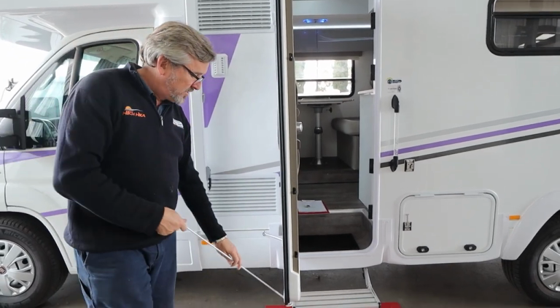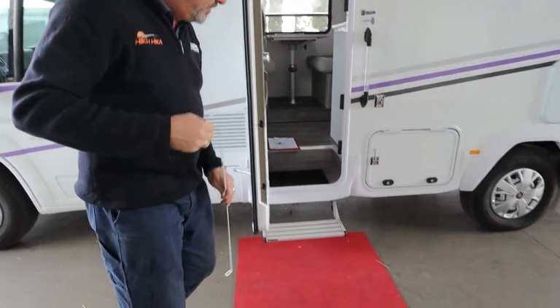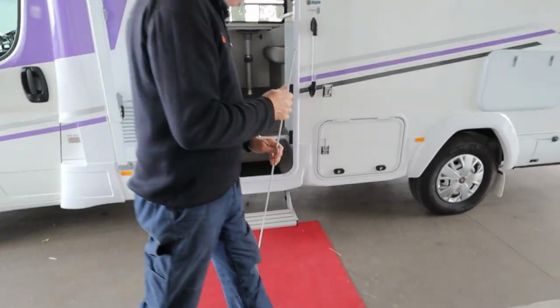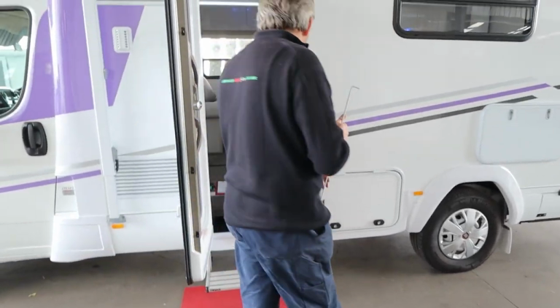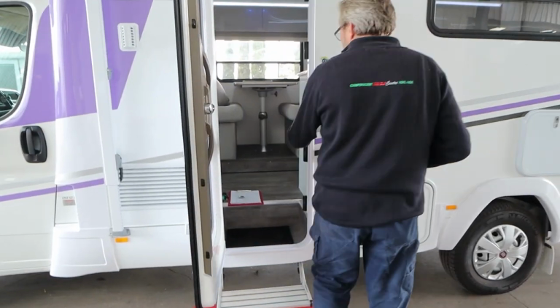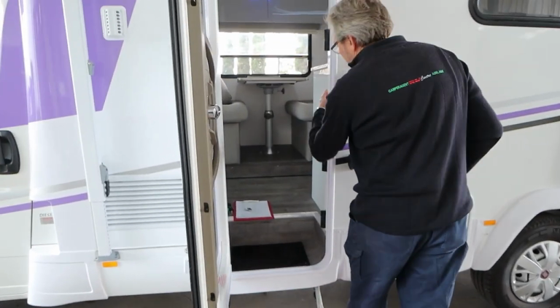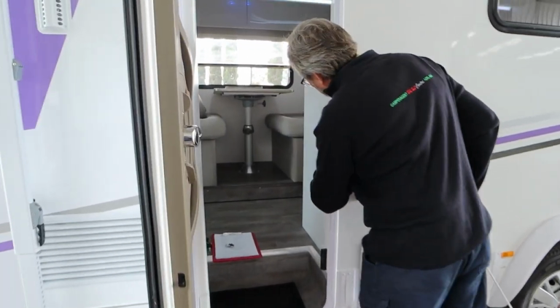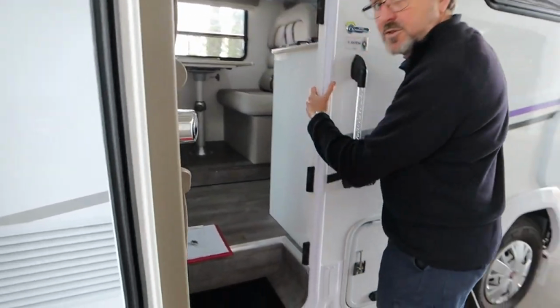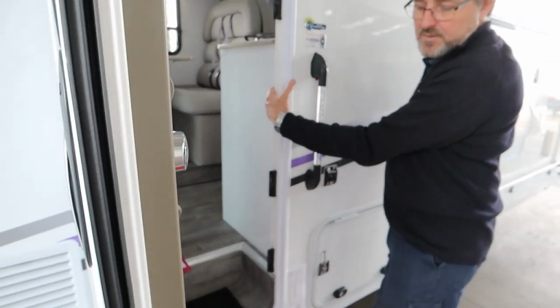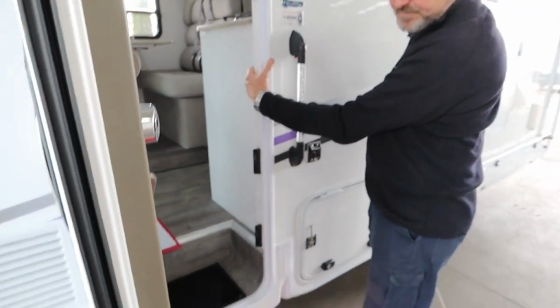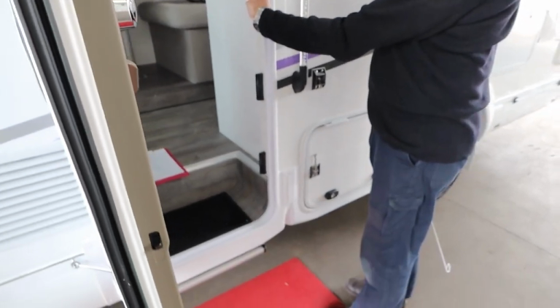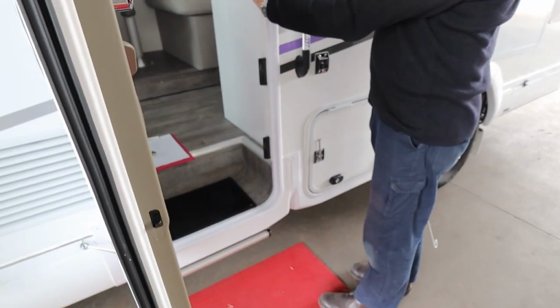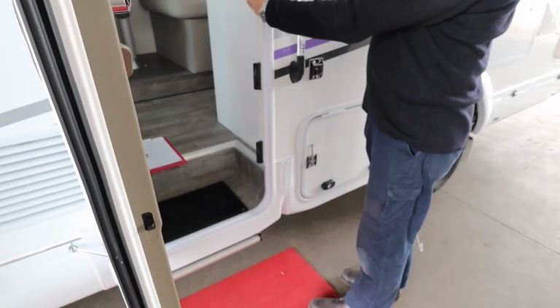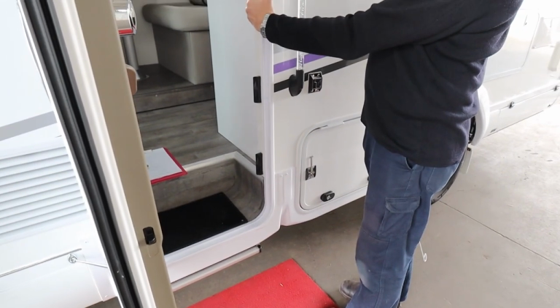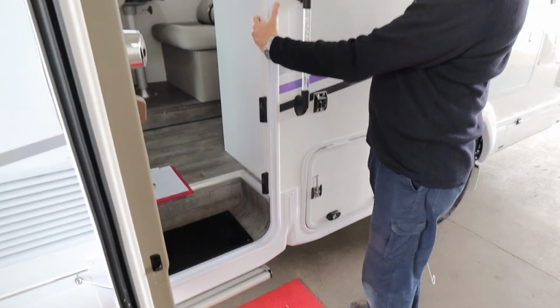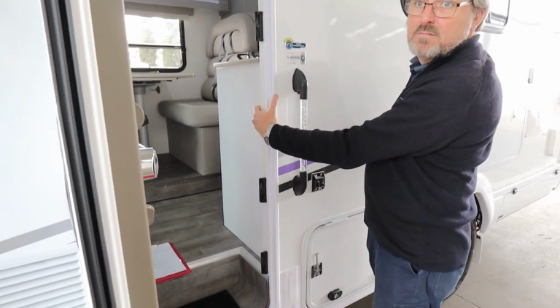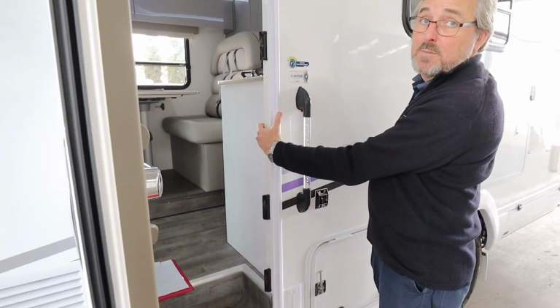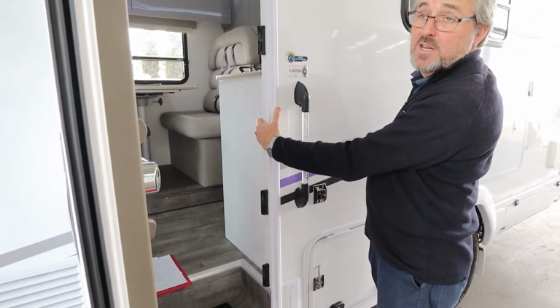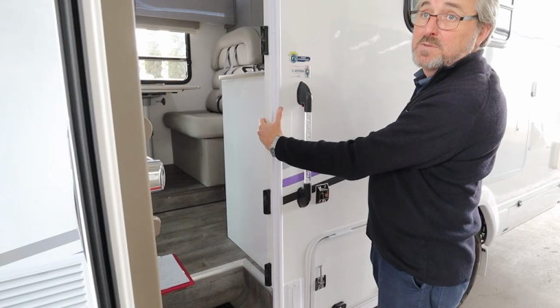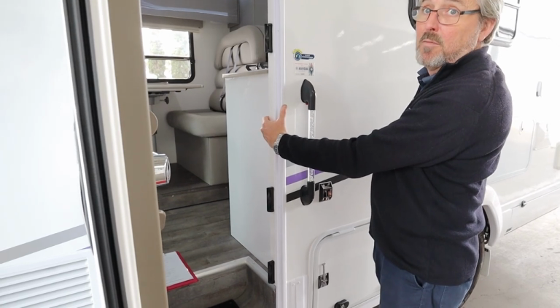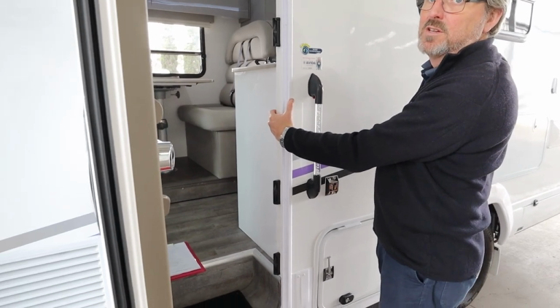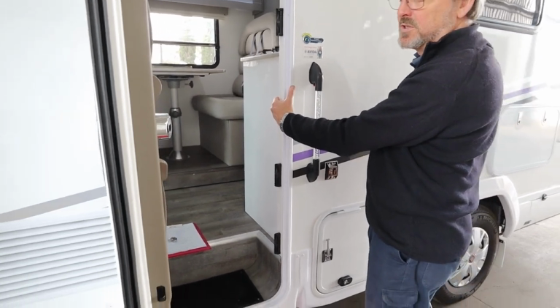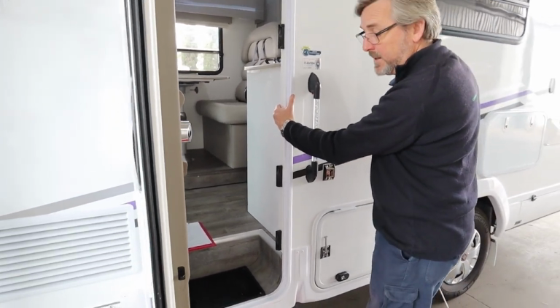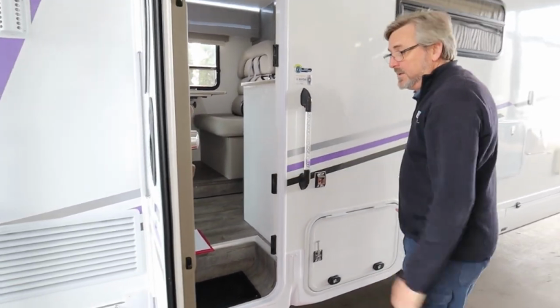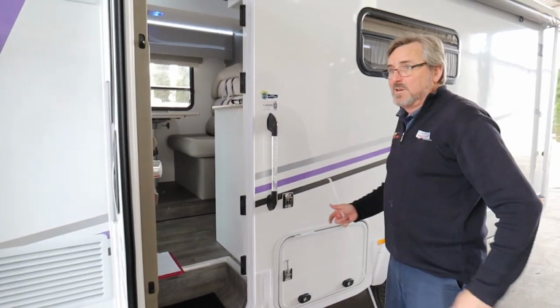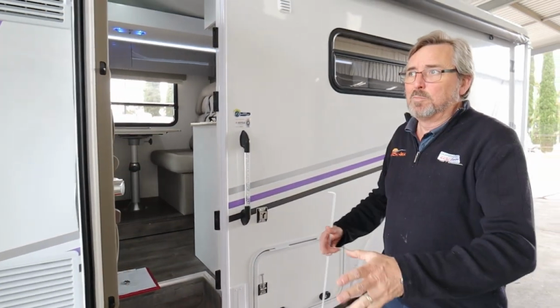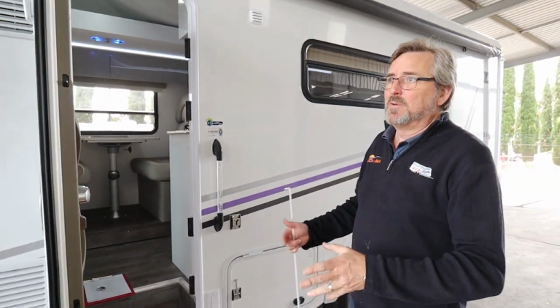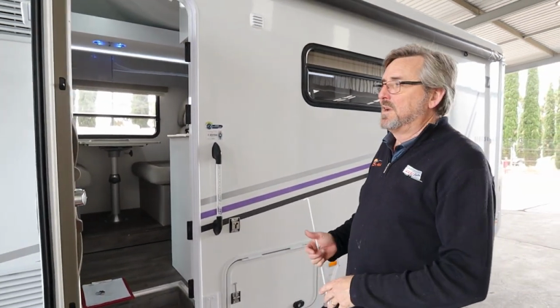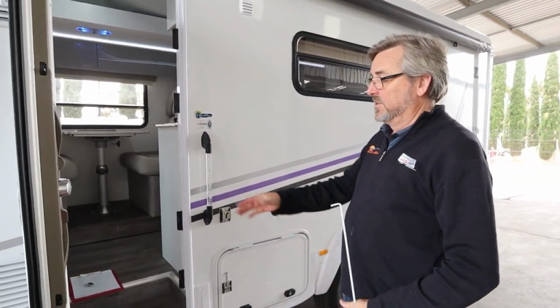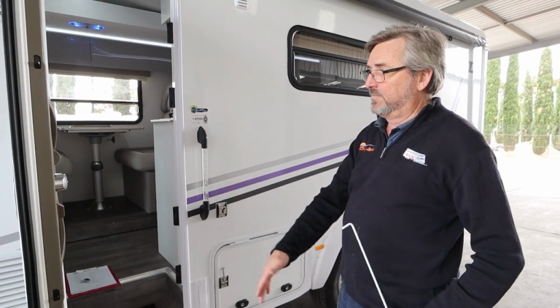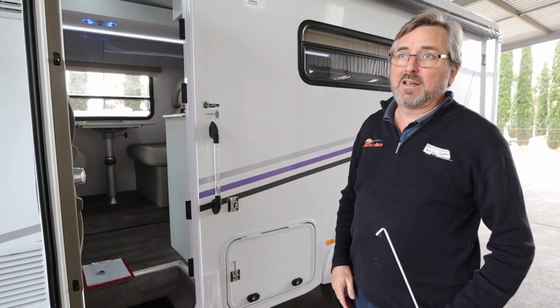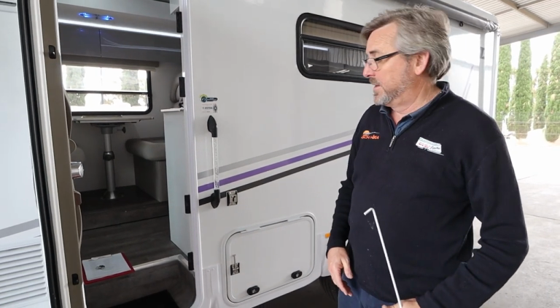Your step is a power step and there's a little switch here. If you start the engine the step disappears and it beeps at you — it'll remind you that it's just put your step away. If somebody's still packing up and you're warming up the engine, they can trip coming out of there.